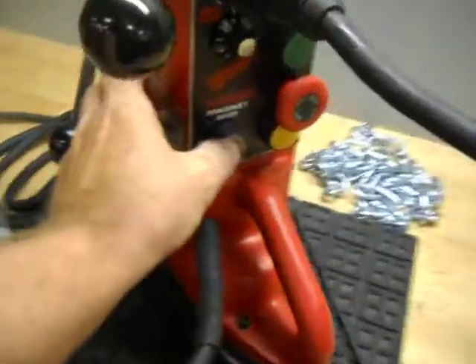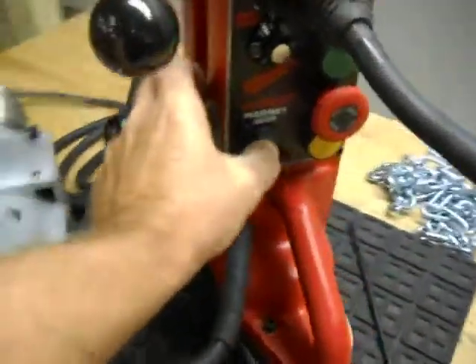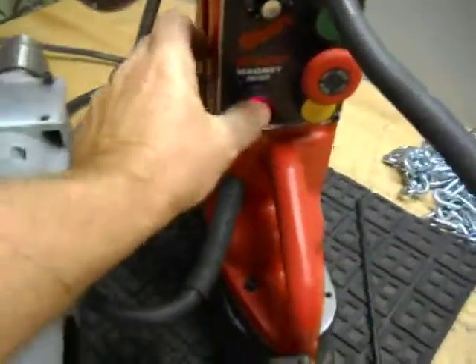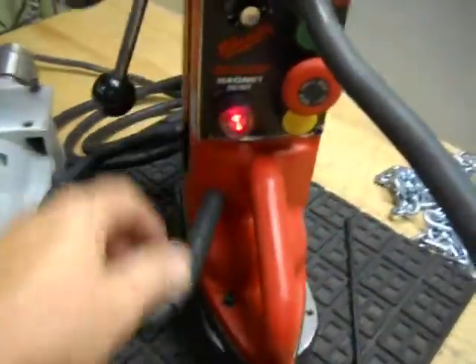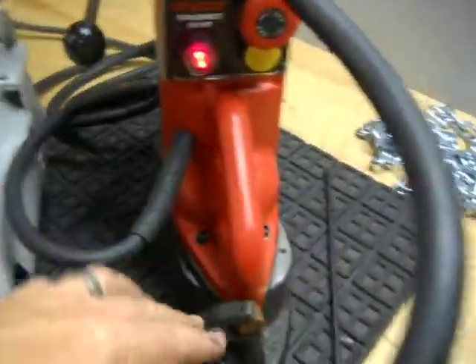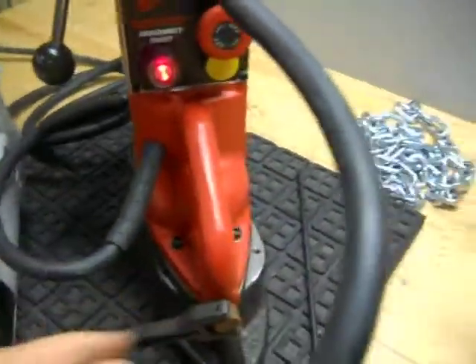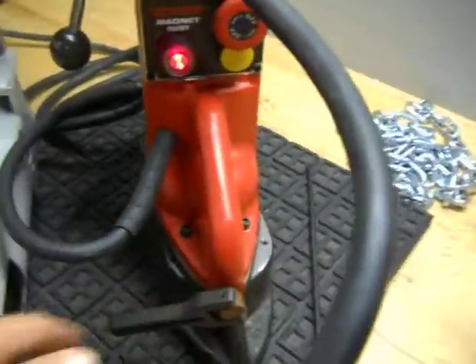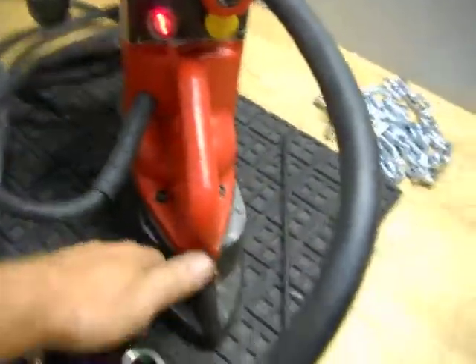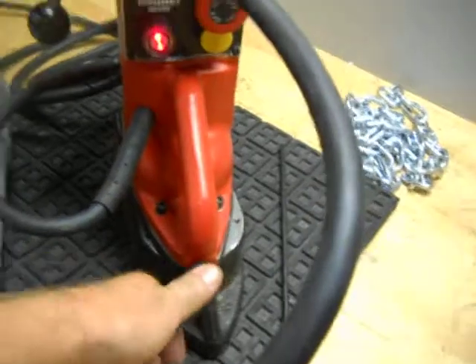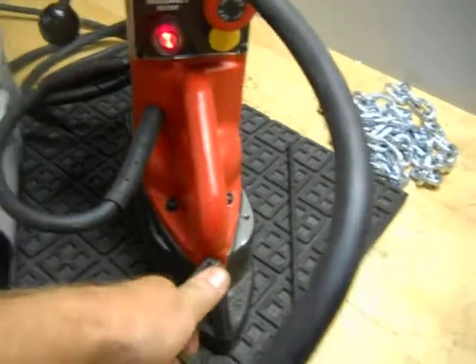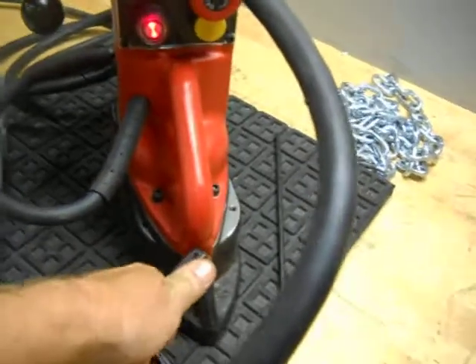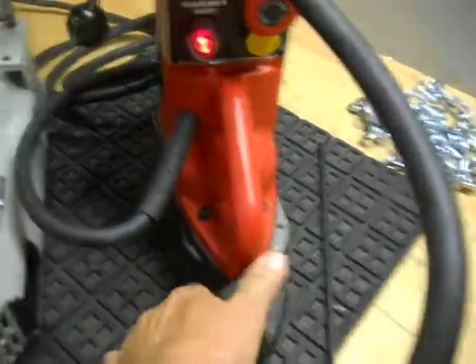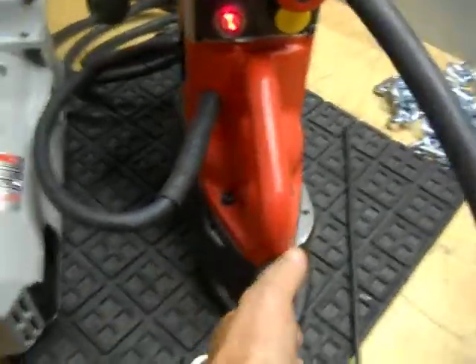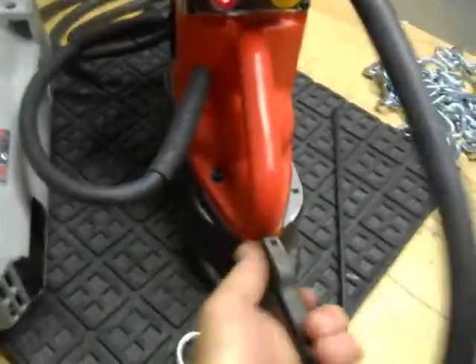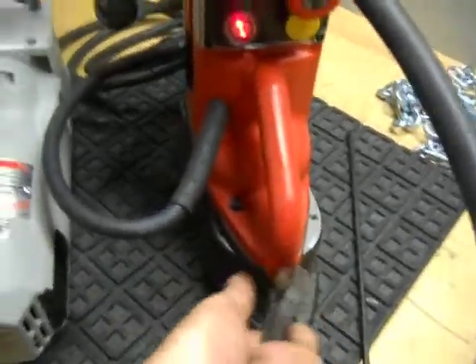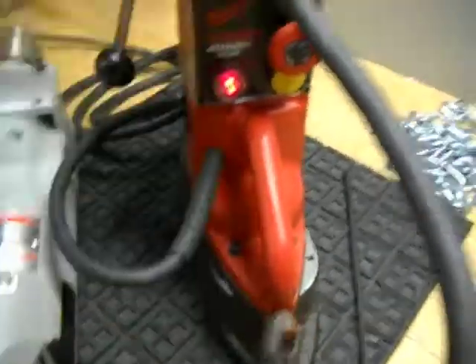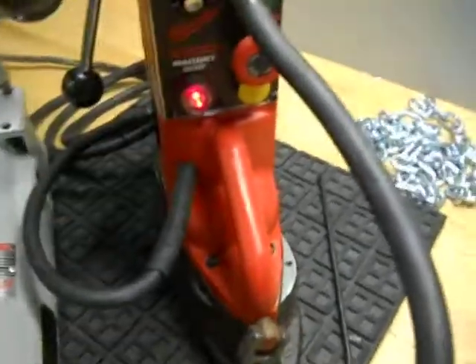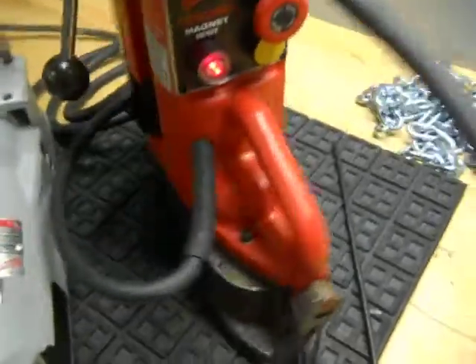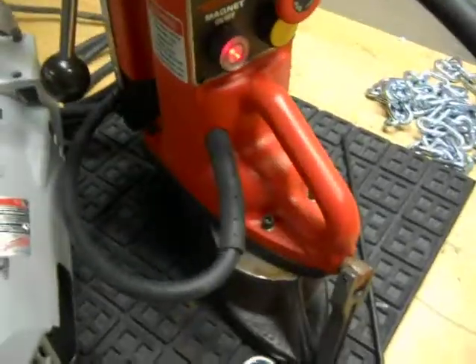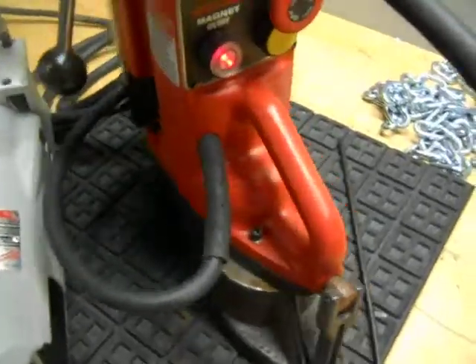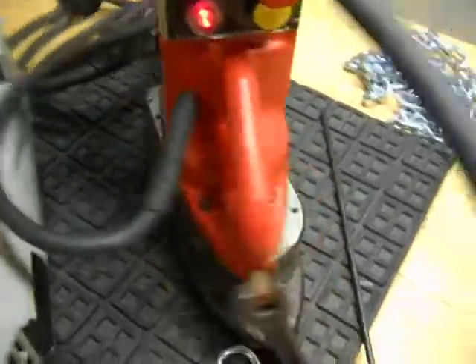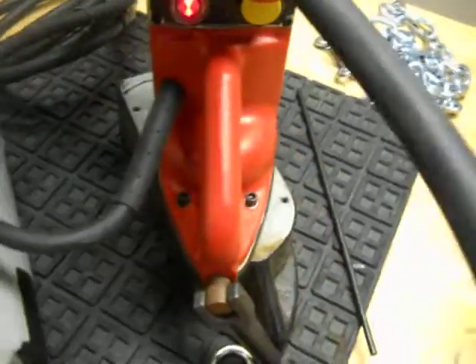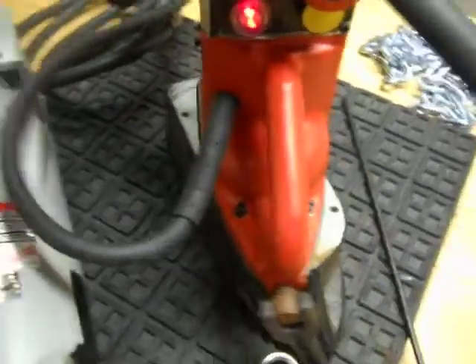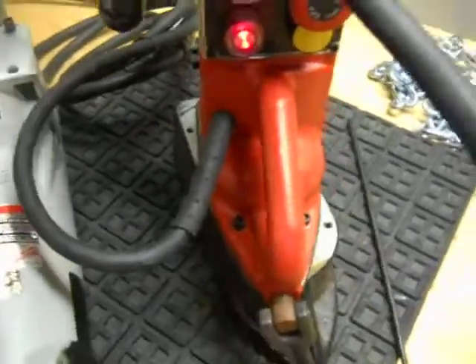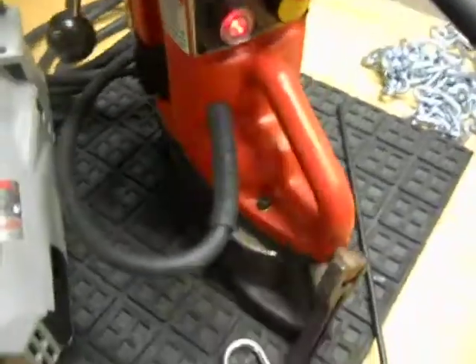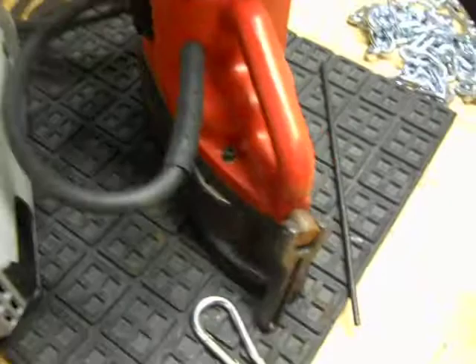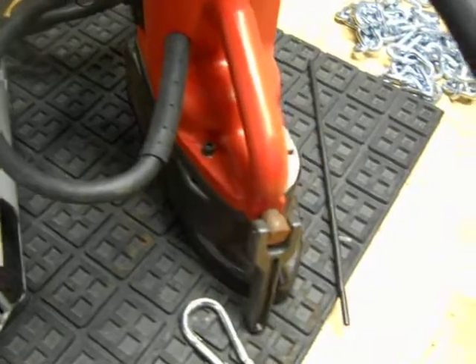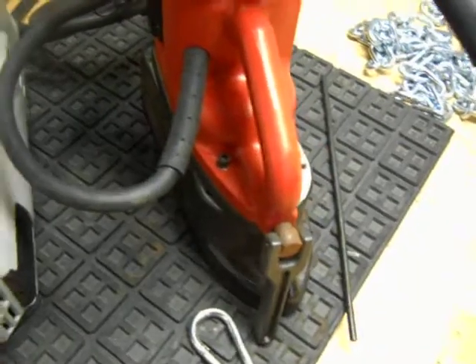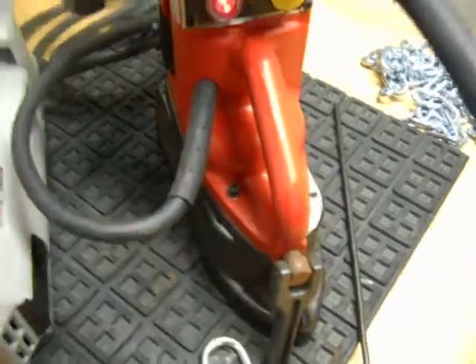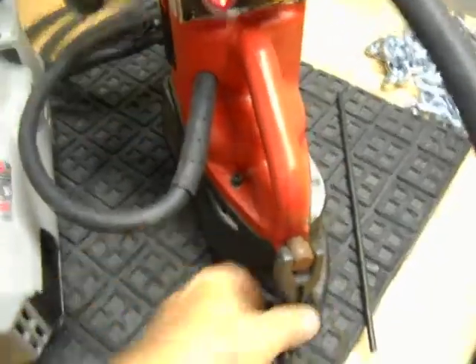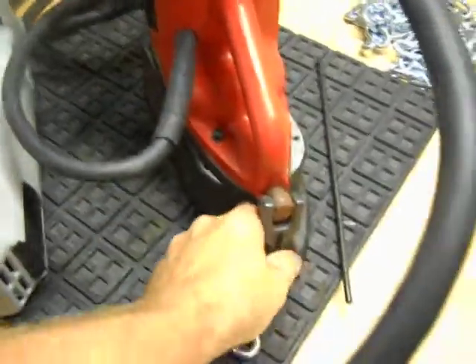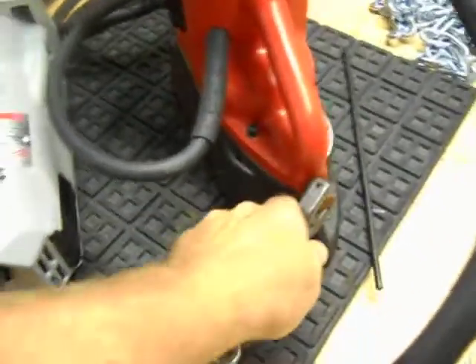We're going to turn on the magnet. The magnet does work. It does swivel — let's show you that. And it does magnetize properly.